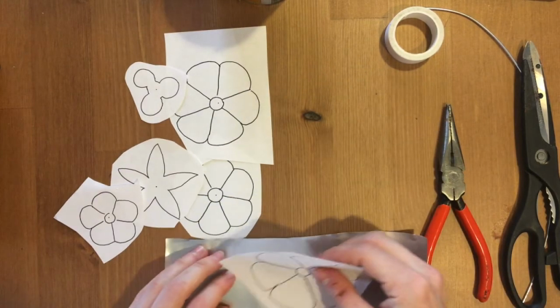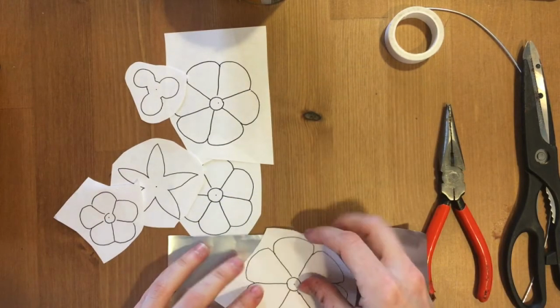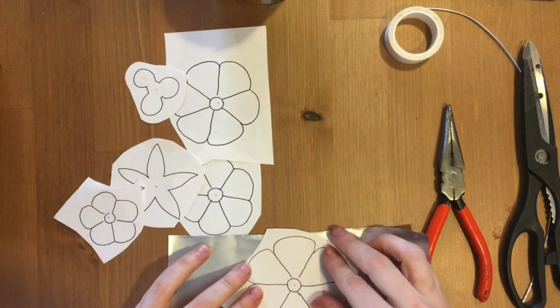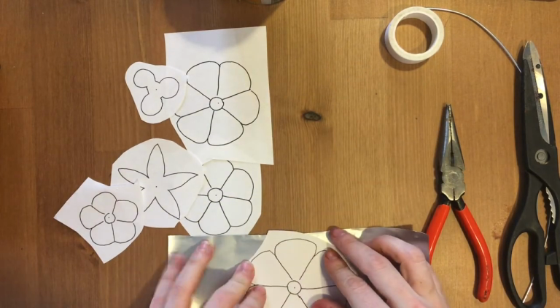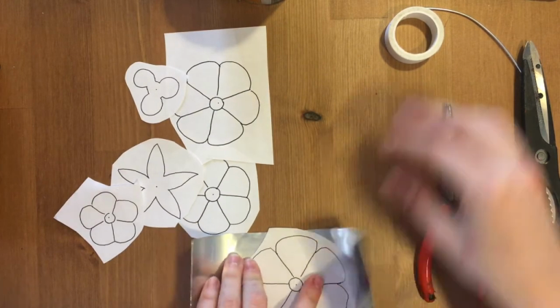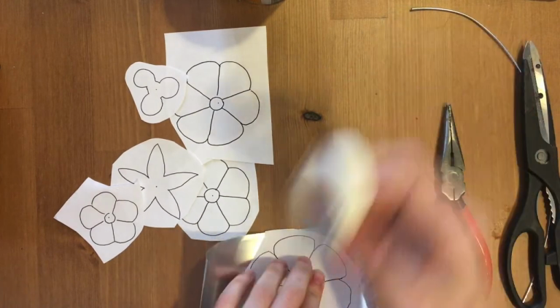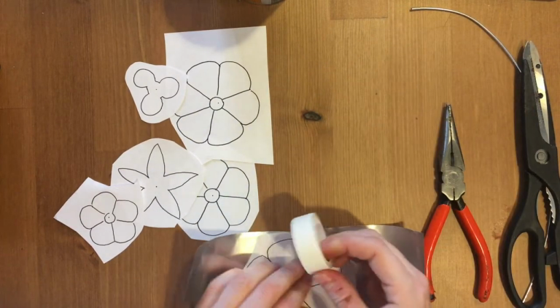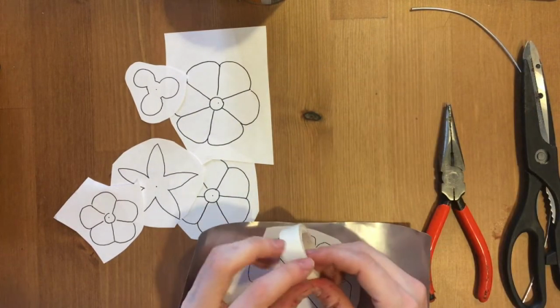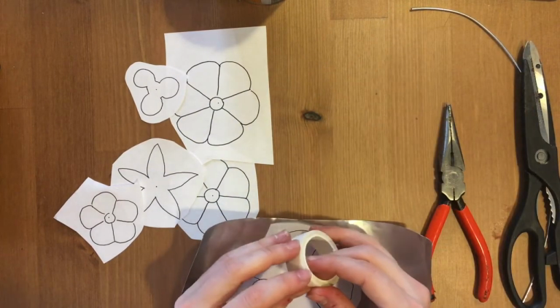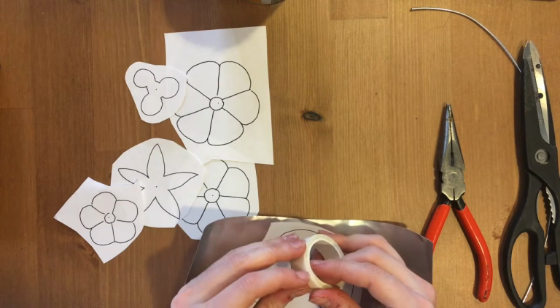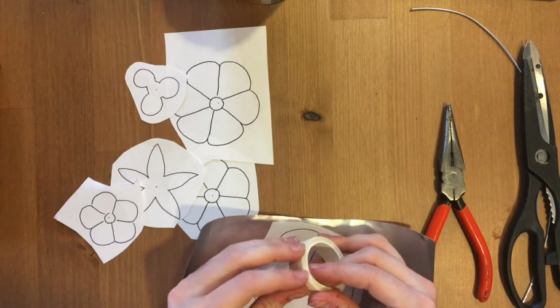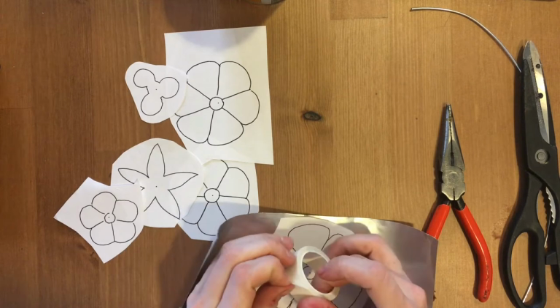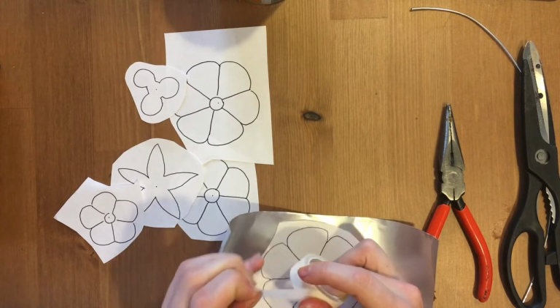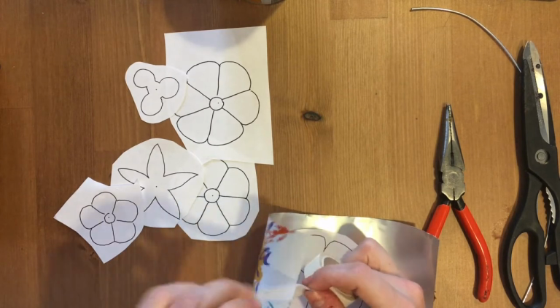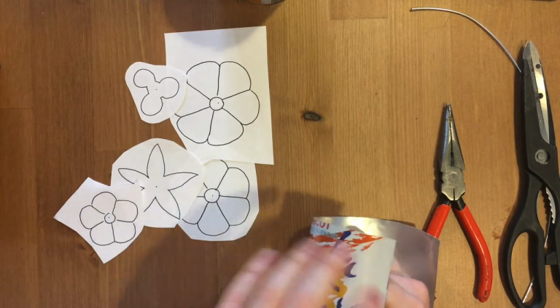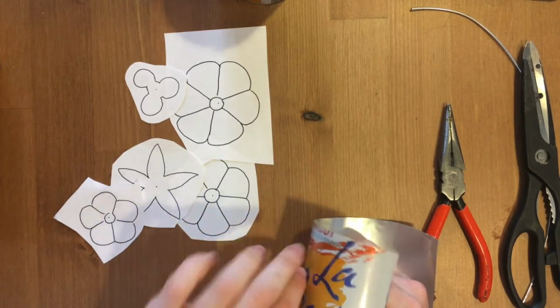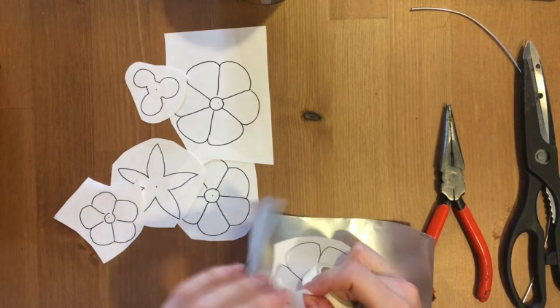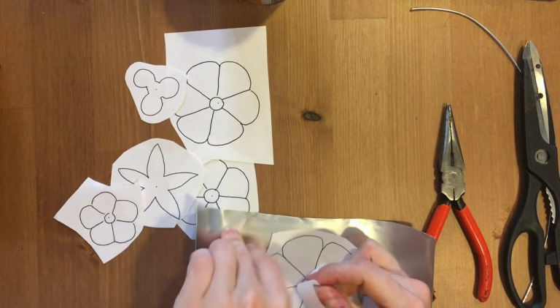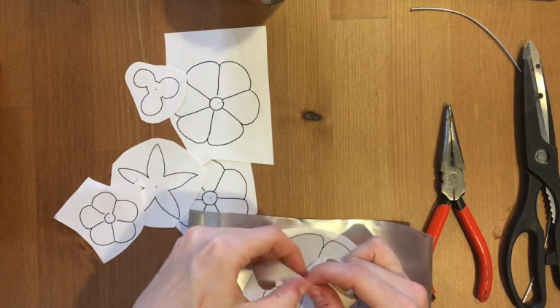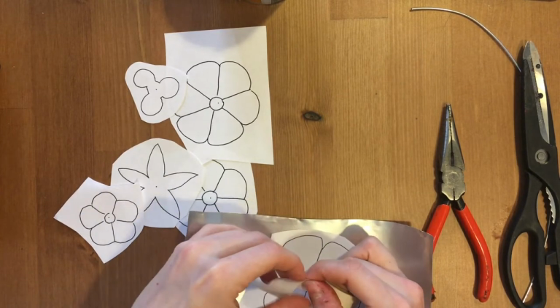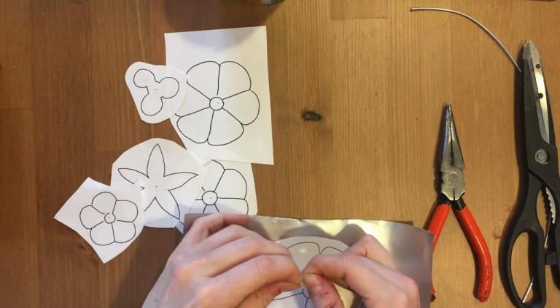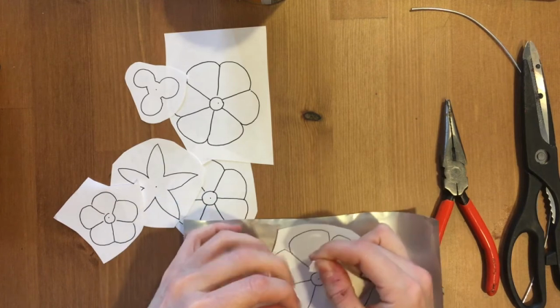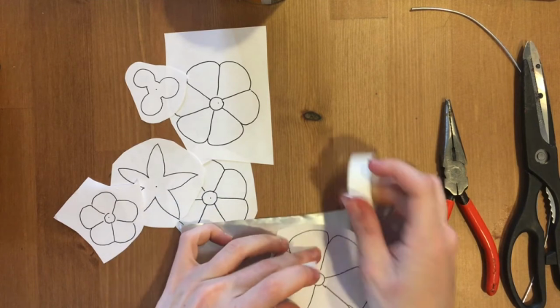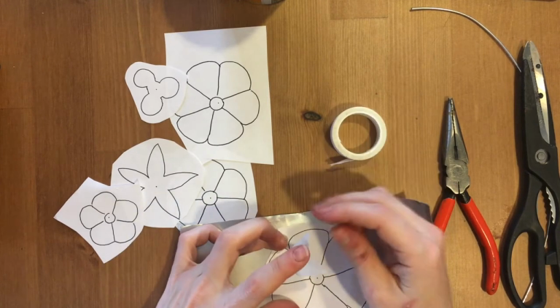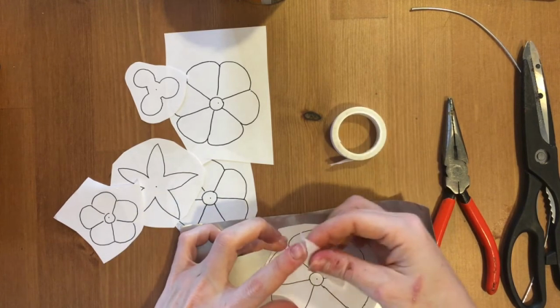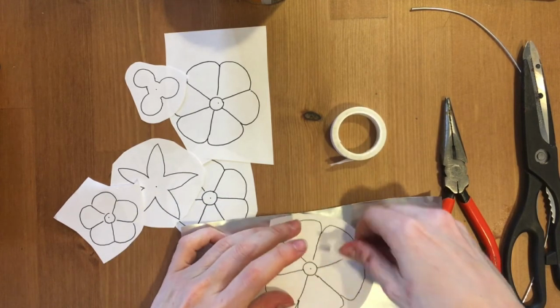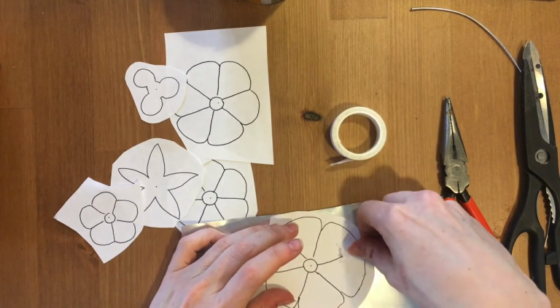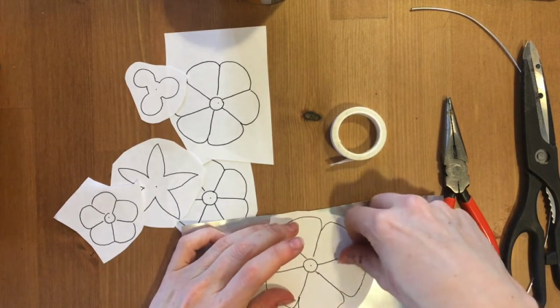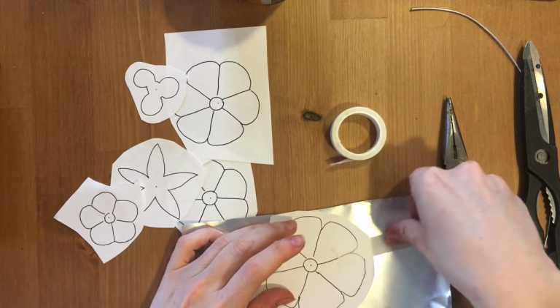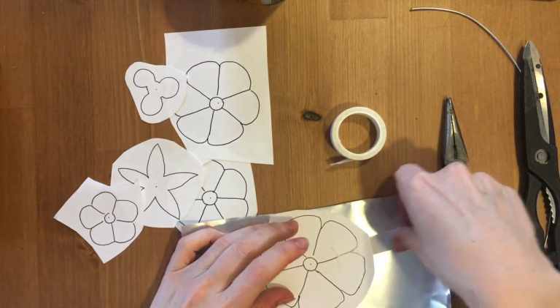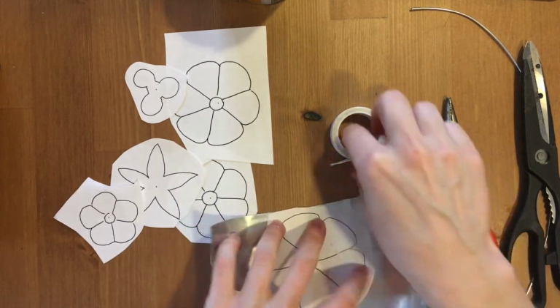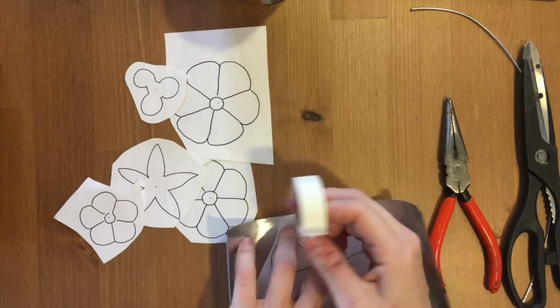You're going to use your tape to tape all of your pieces to your metal, so it'll get a little bendy, but that's okay — this is going to help us later on.